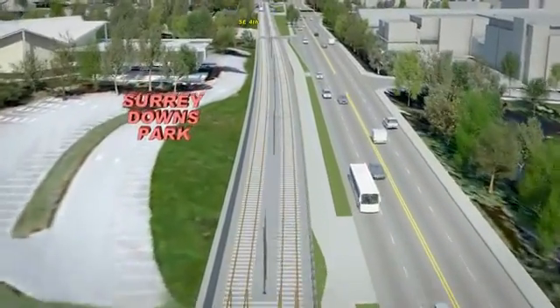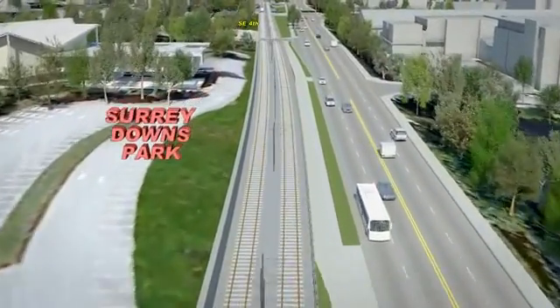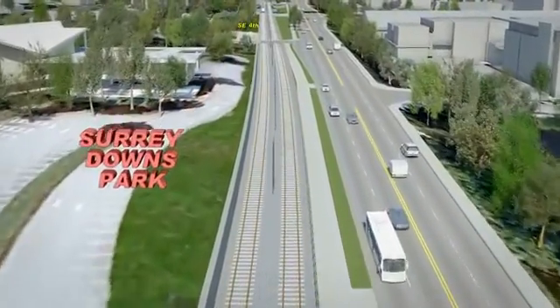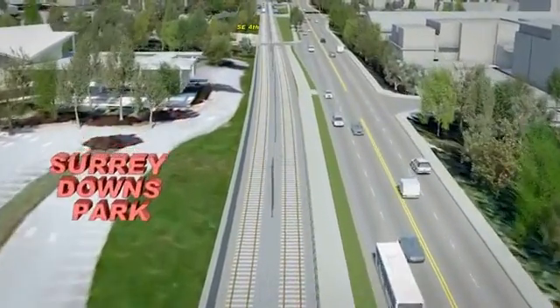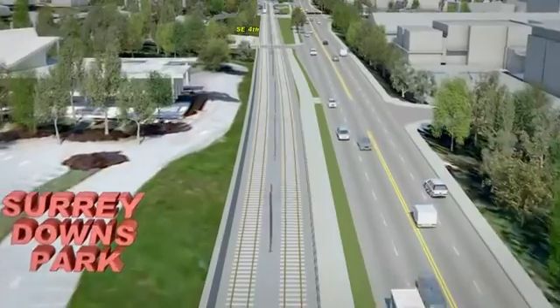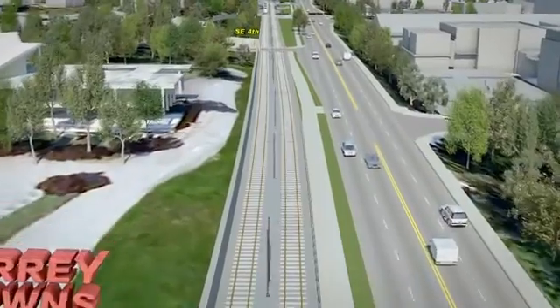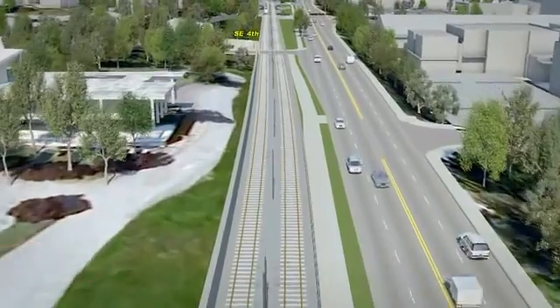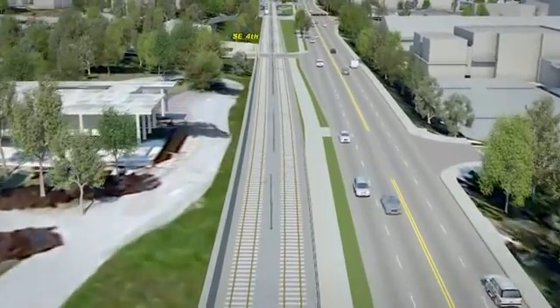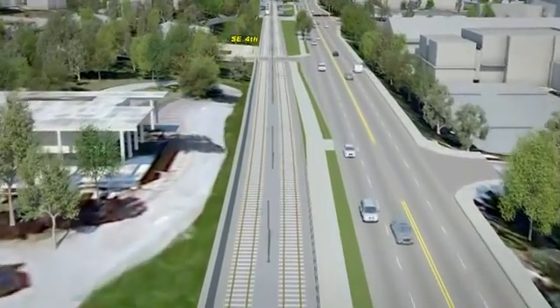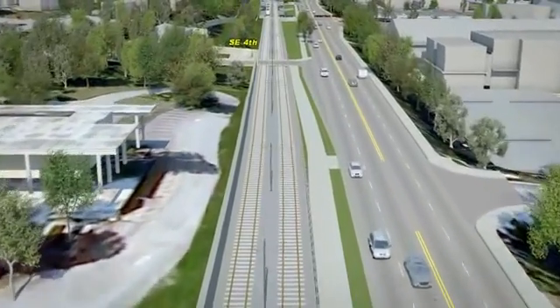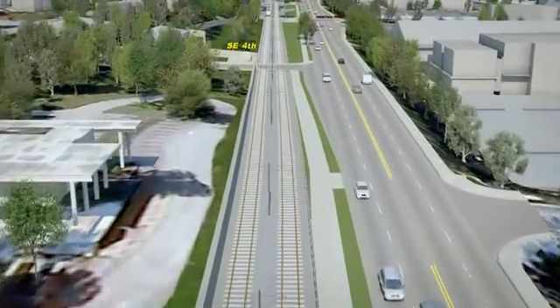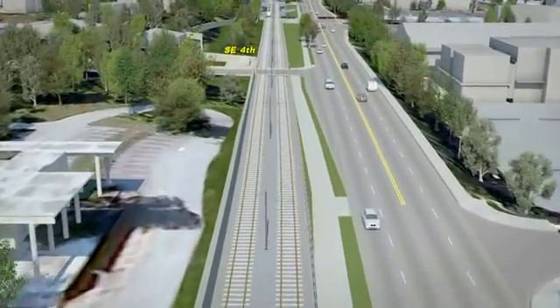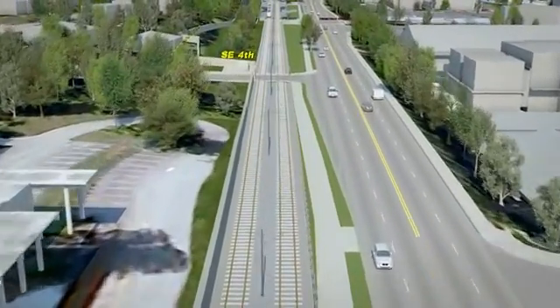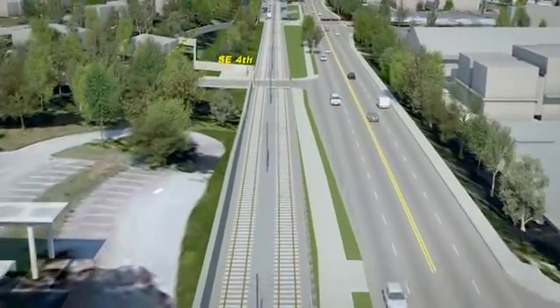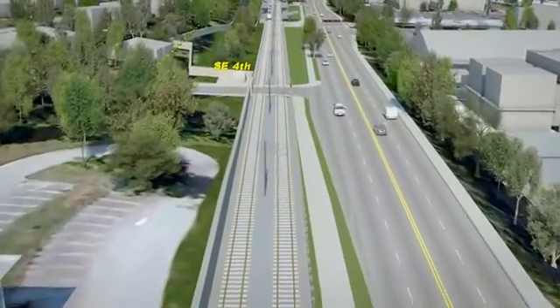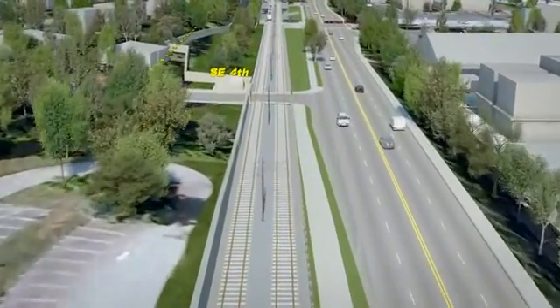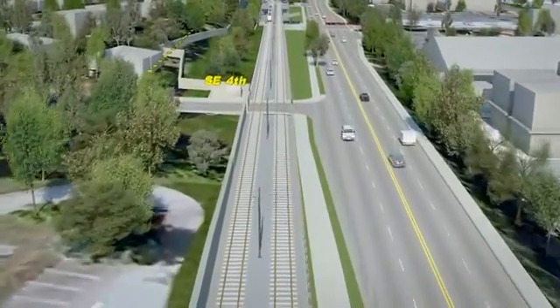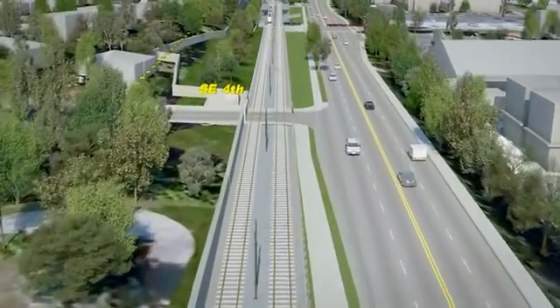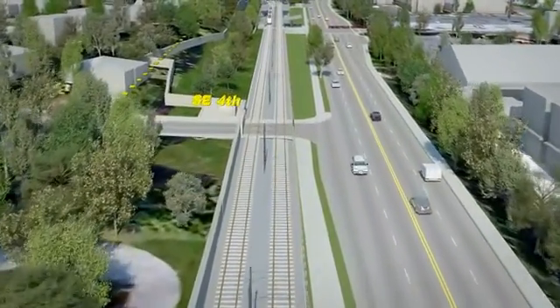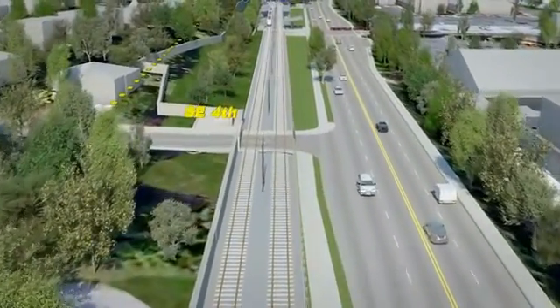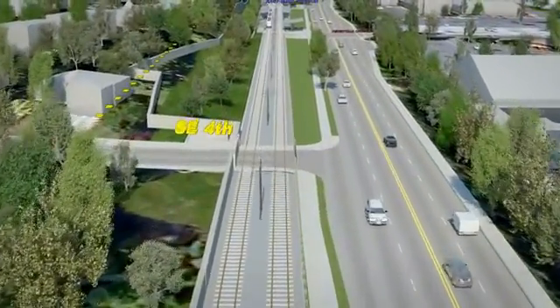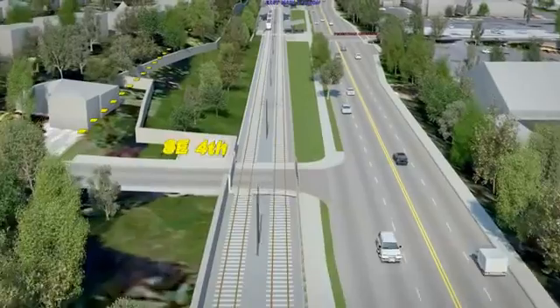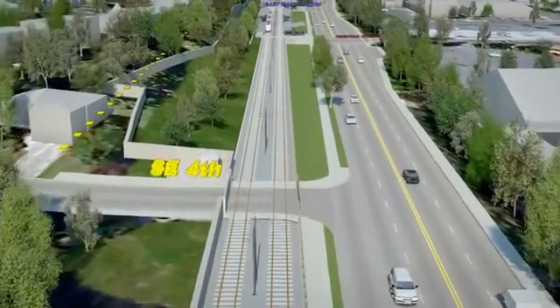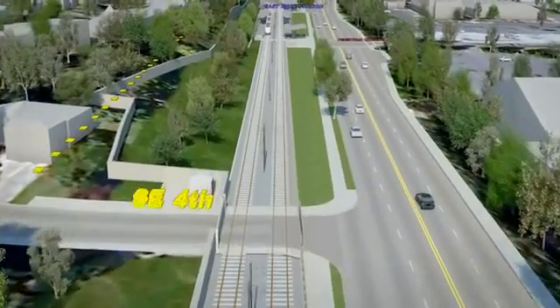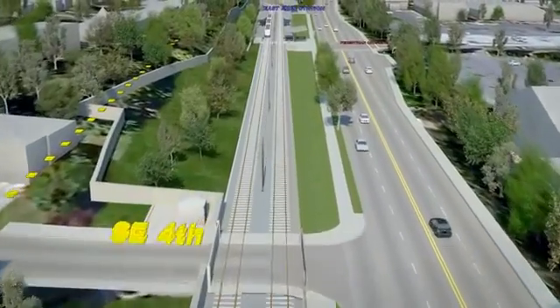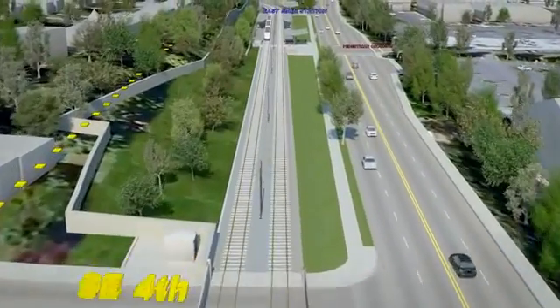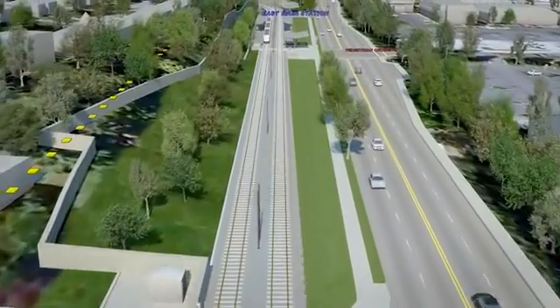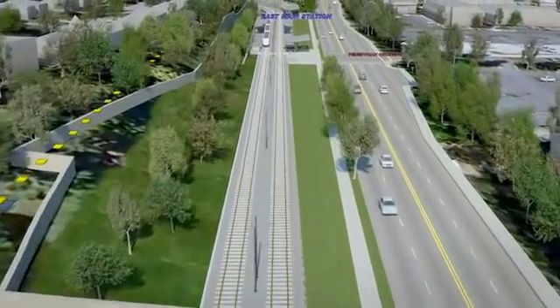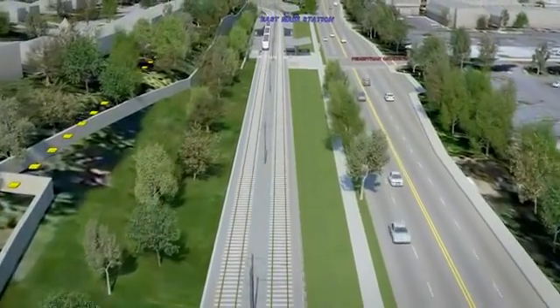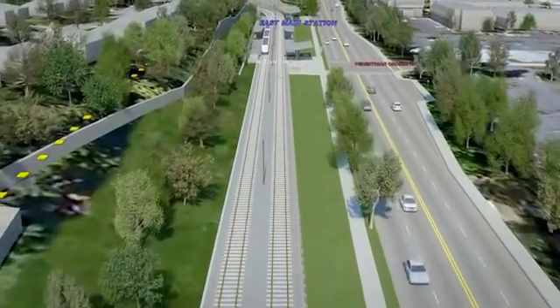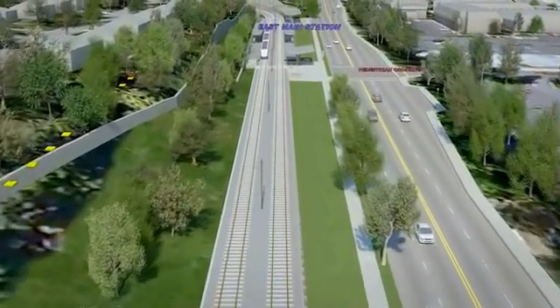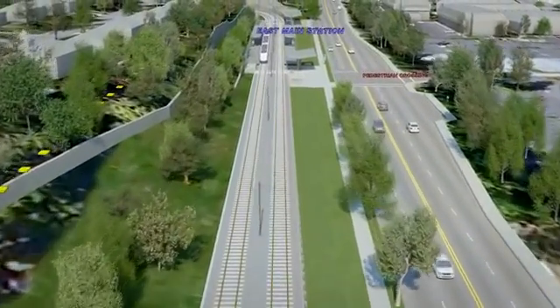Noise walls are represented throughout the alignment. However, the location and height of the noise walls has not yet been finalized. There will be an emergency-only access gate to the Surrey Downs neighborhood at SE 4th Street.